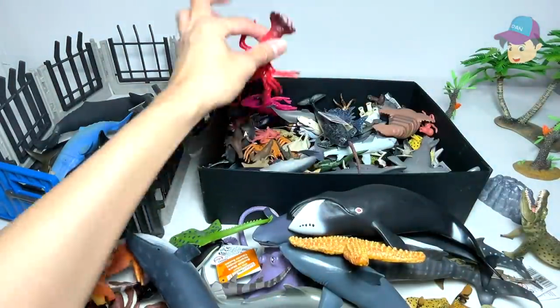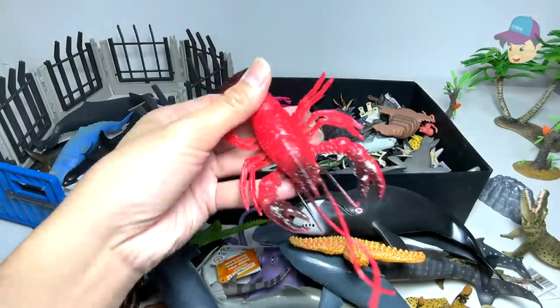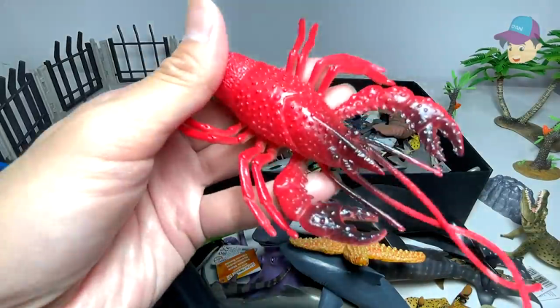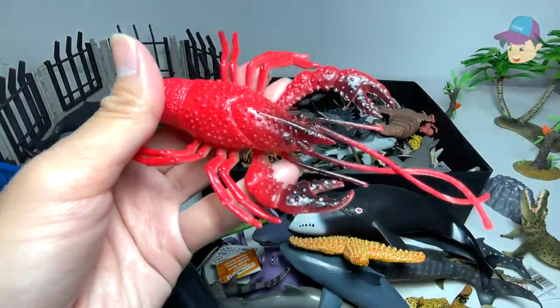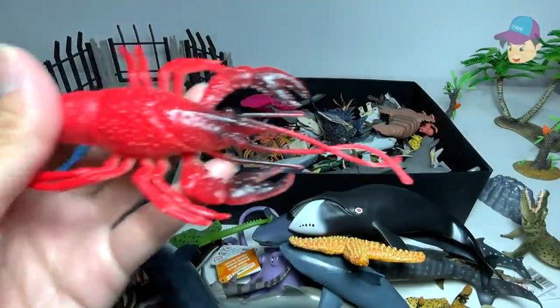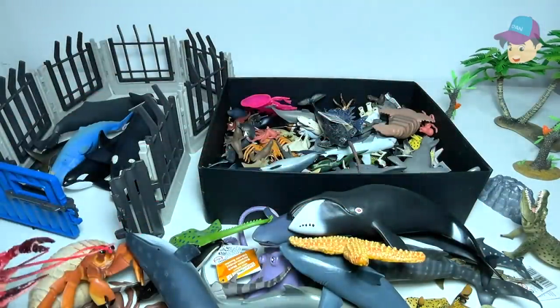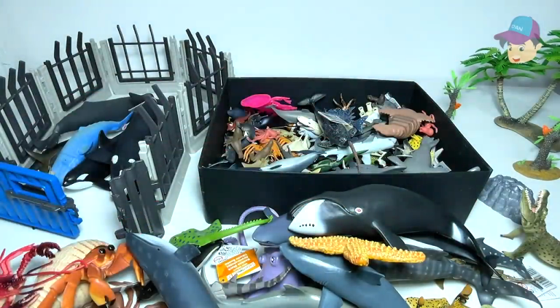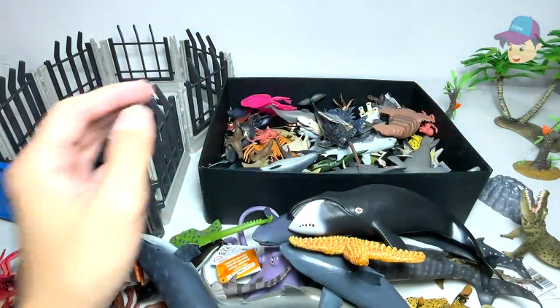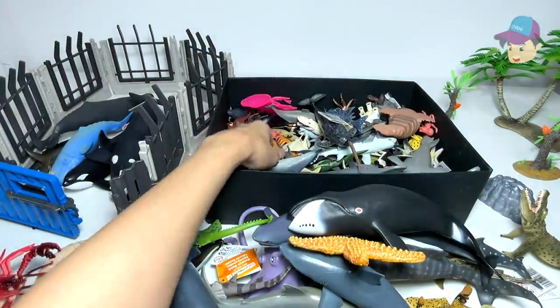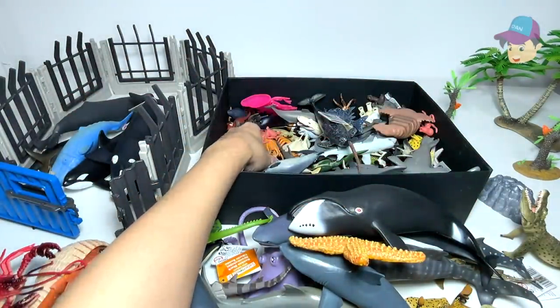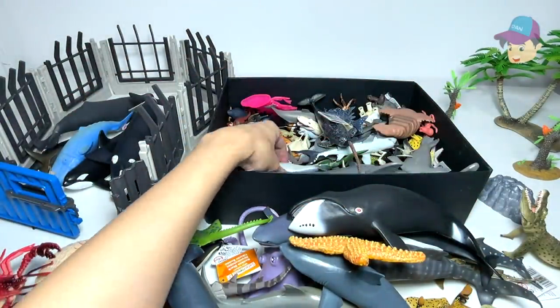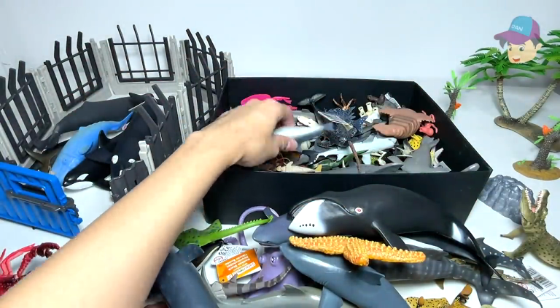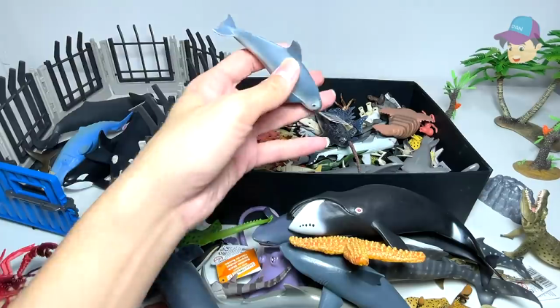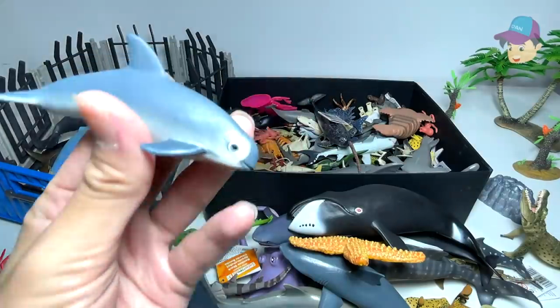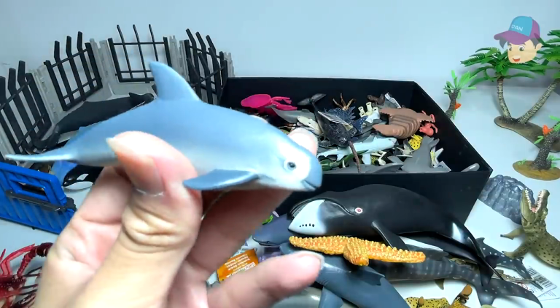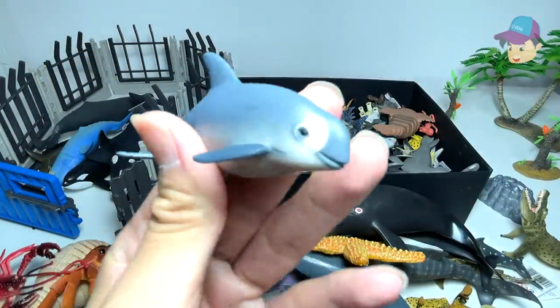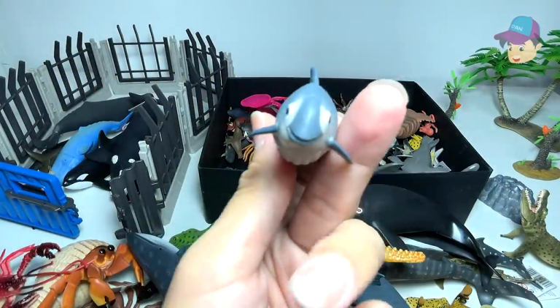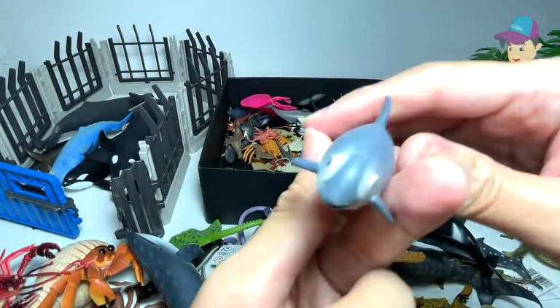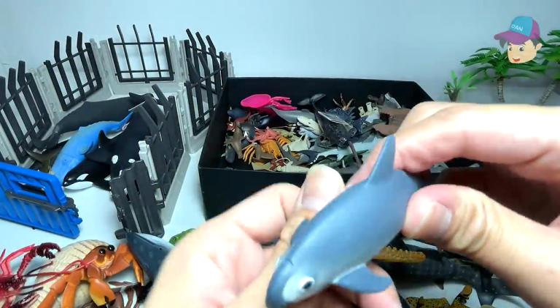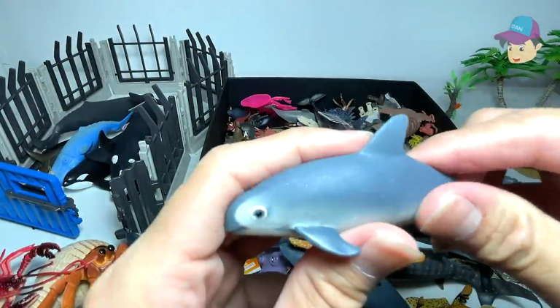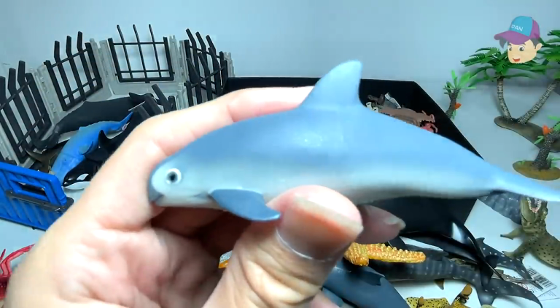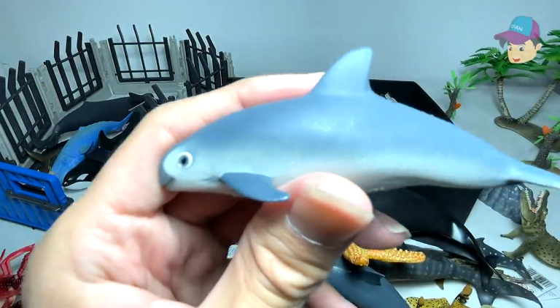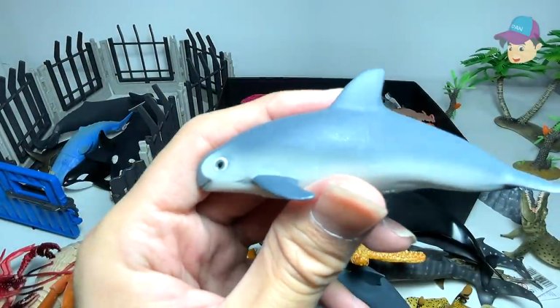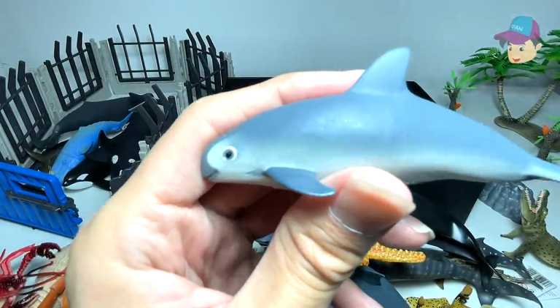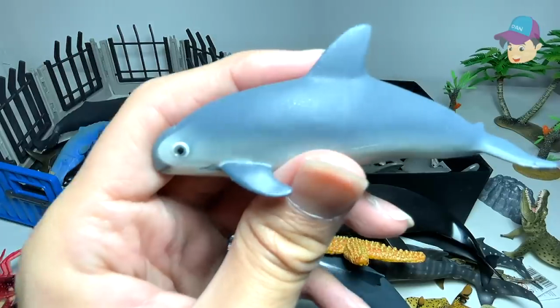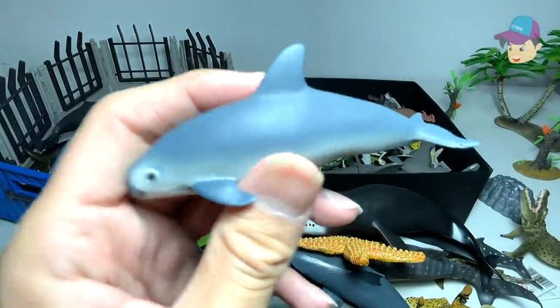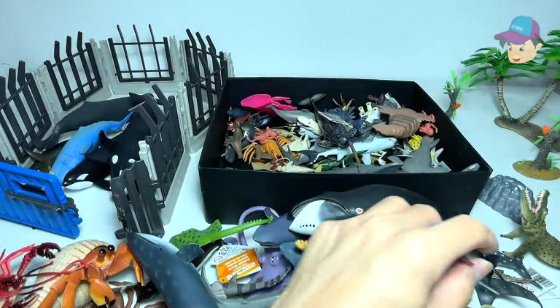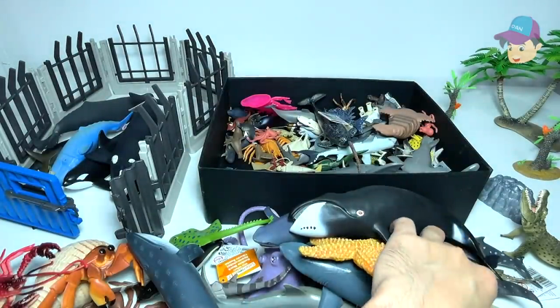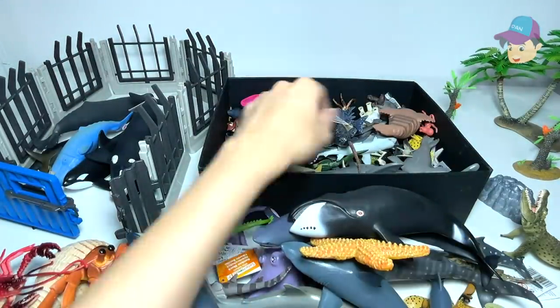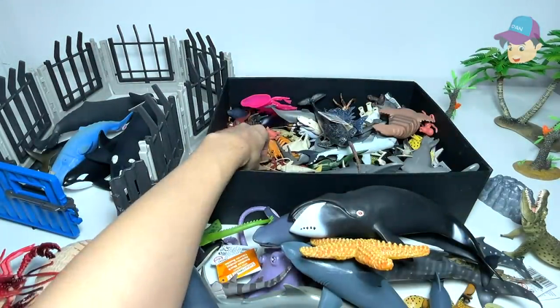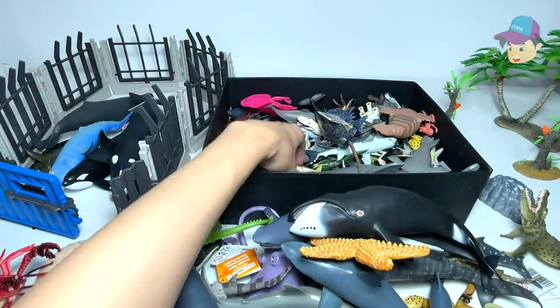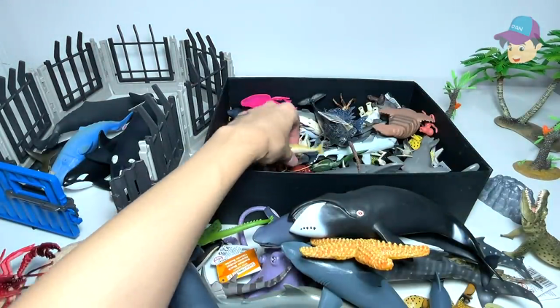A lobster — they always say your face is as red as a lobster because the lobster is really red. And this is a vaquita, which is critically endangered. I think there are less than 10 in the world left right now.